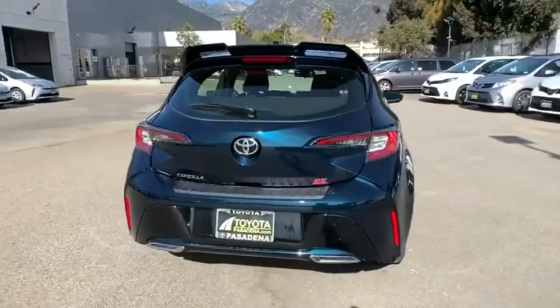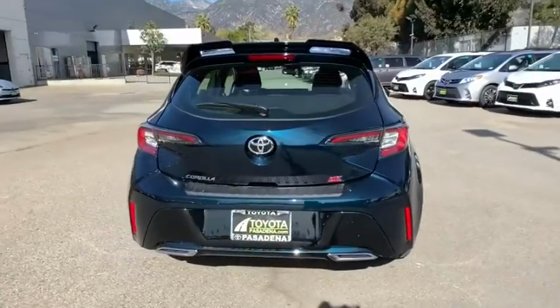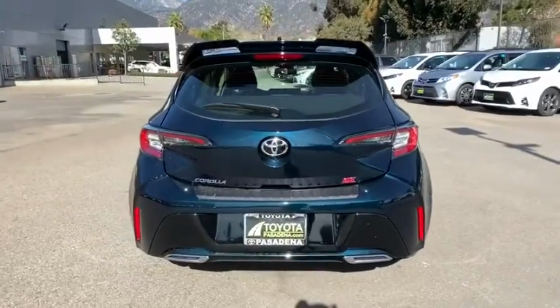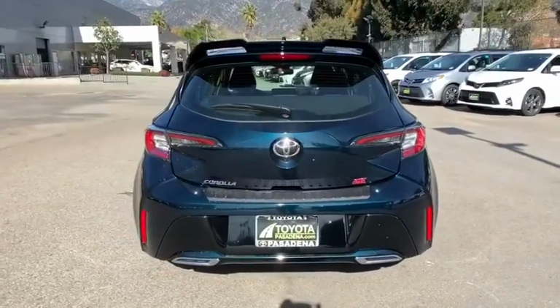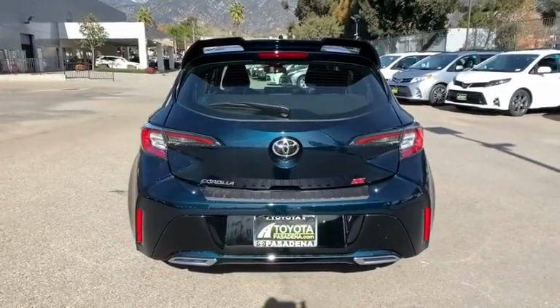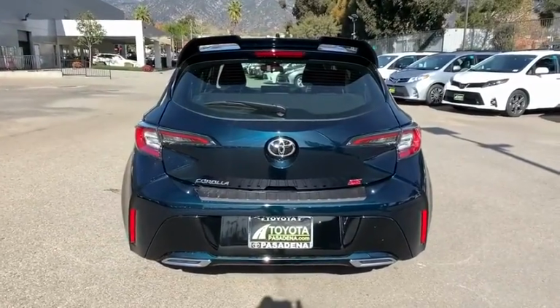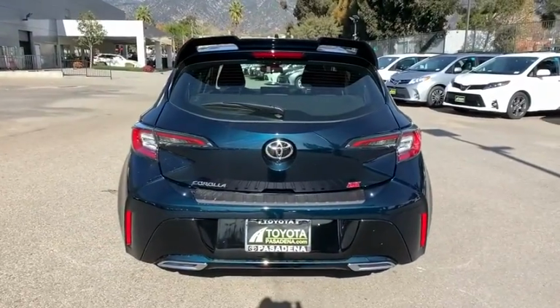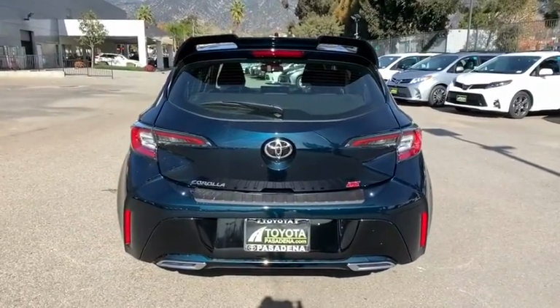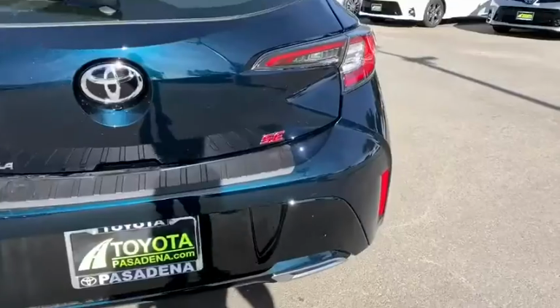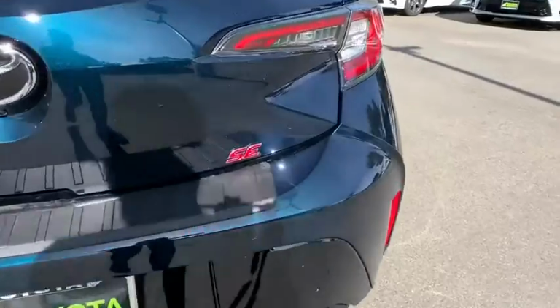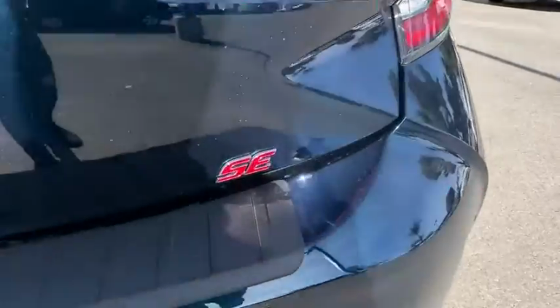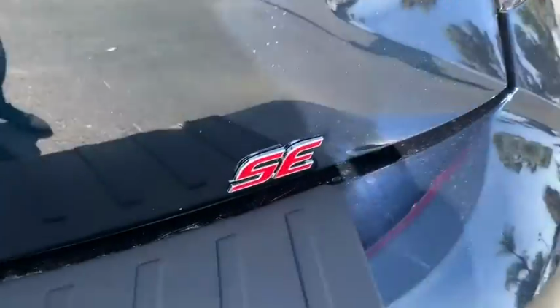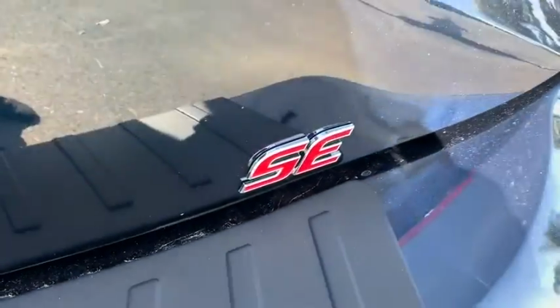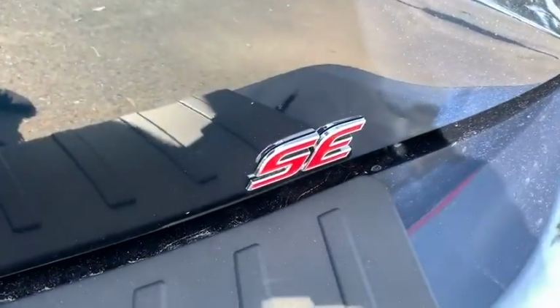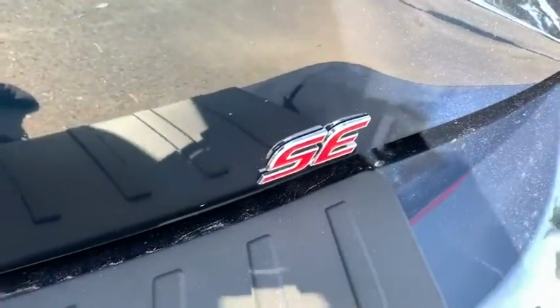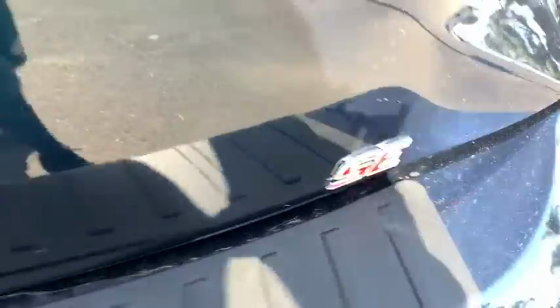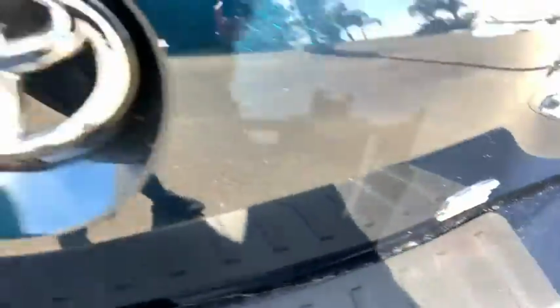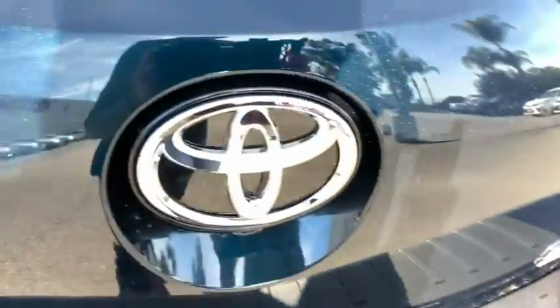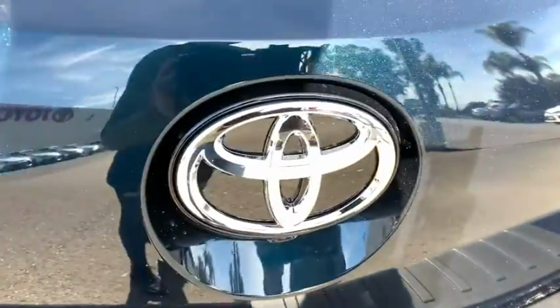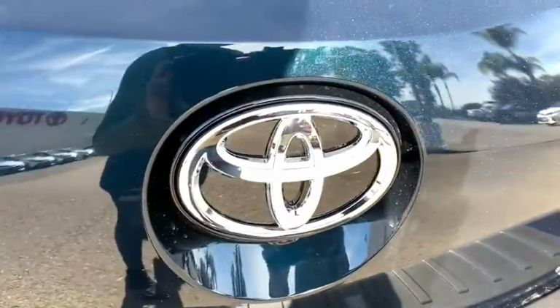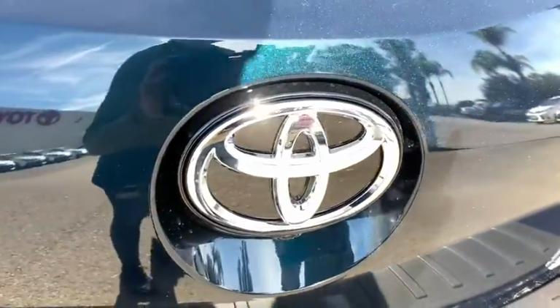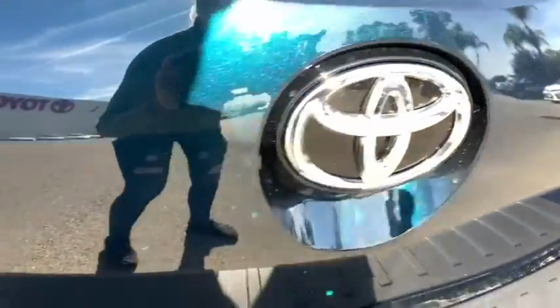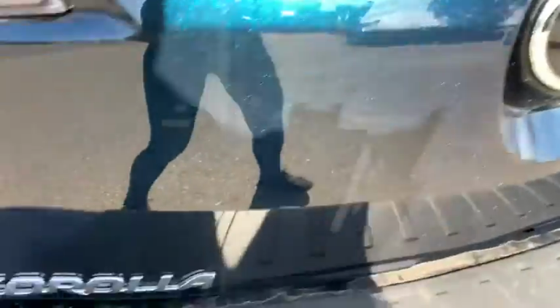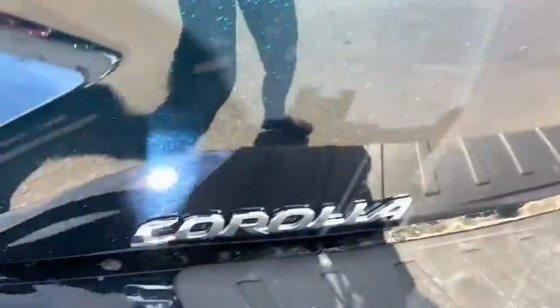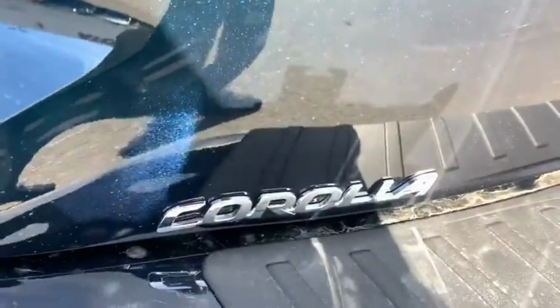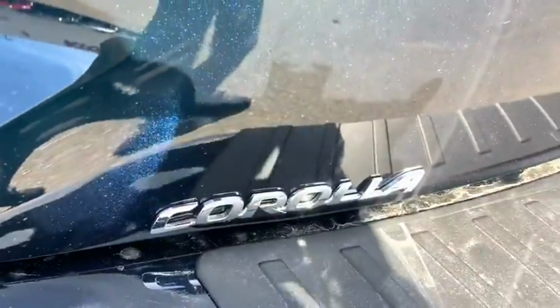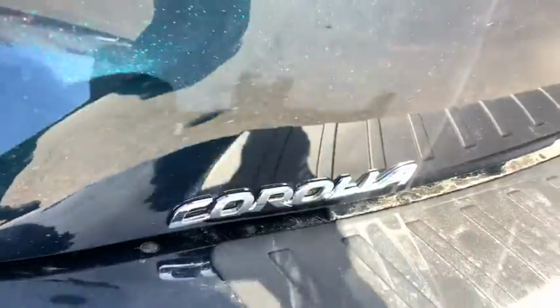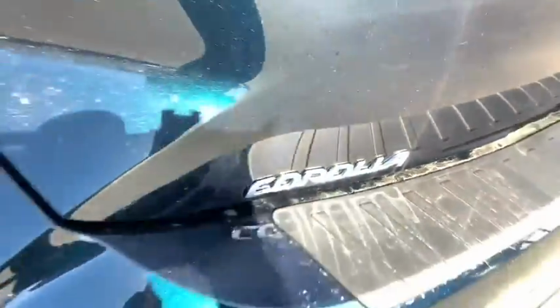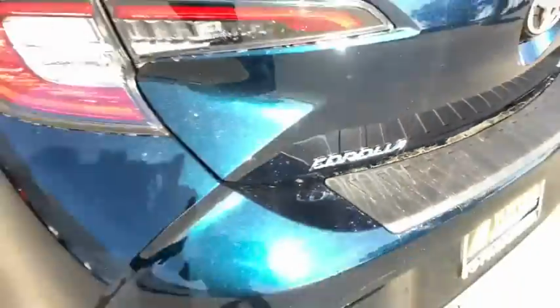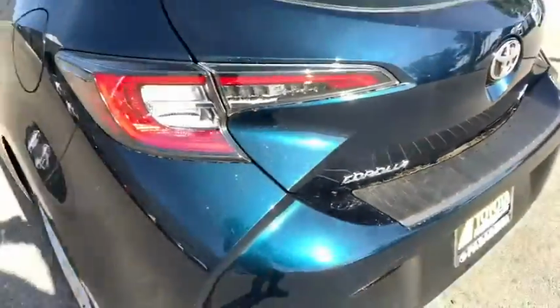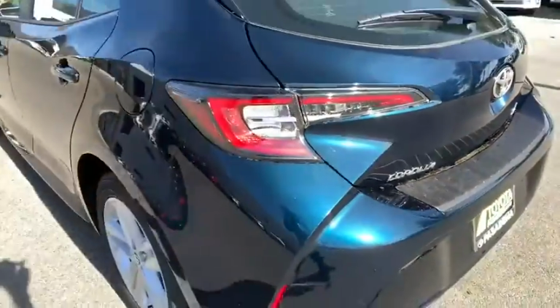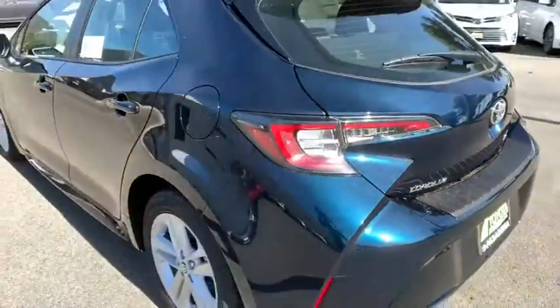A sharp exterior look and an abundance of technology like the Toyota Safety Sense make this a vehicle worth looking at. Here are some of this vehicle's great options.